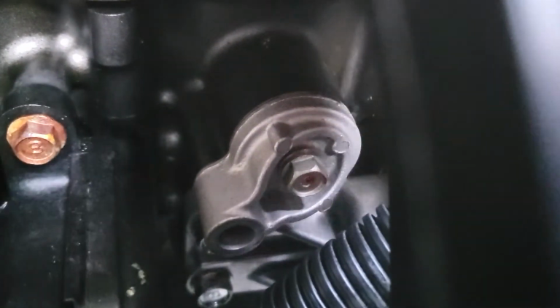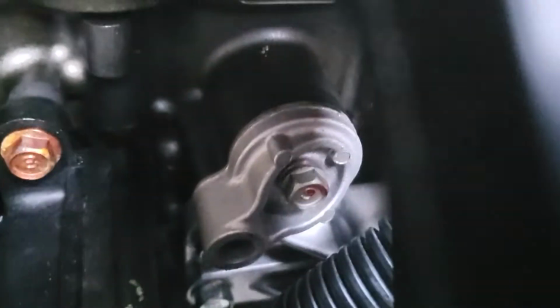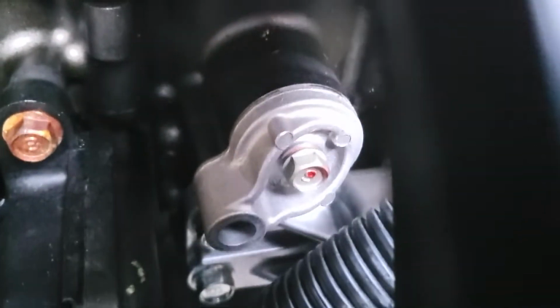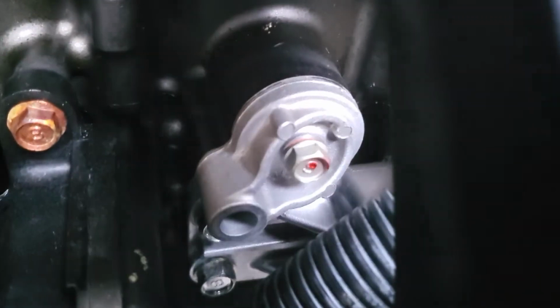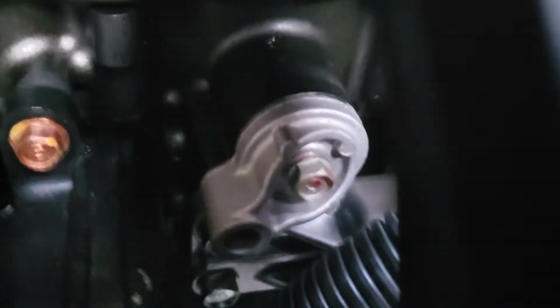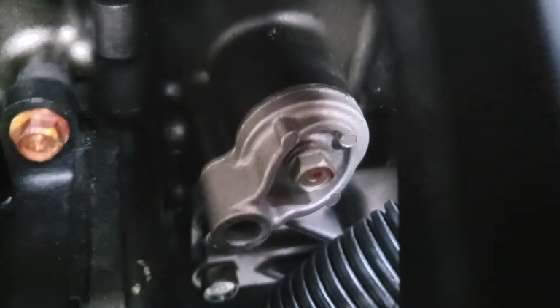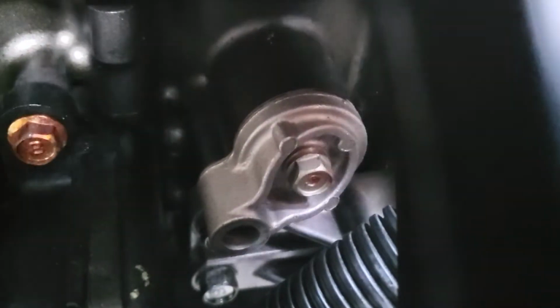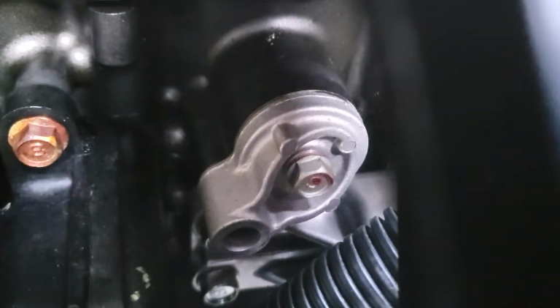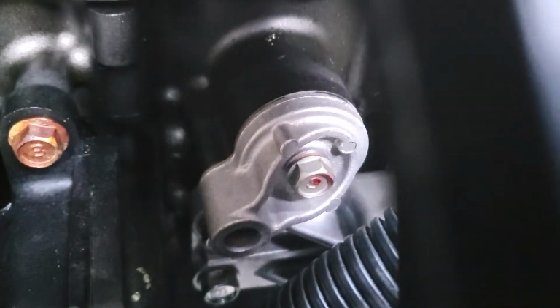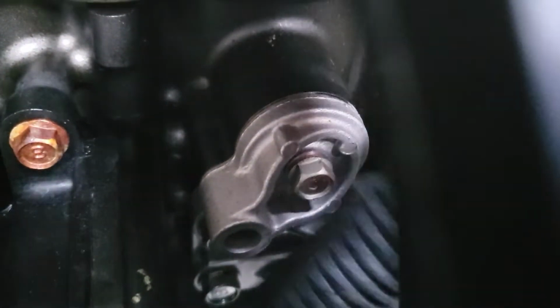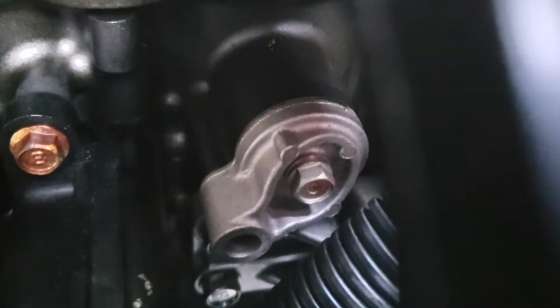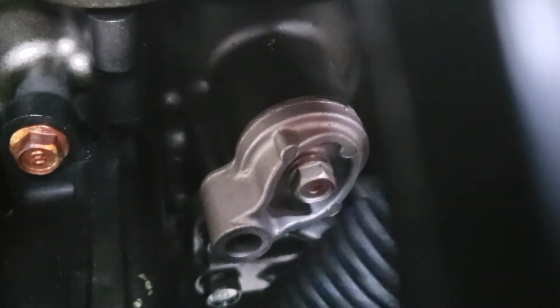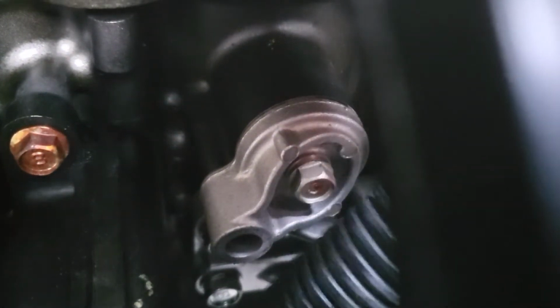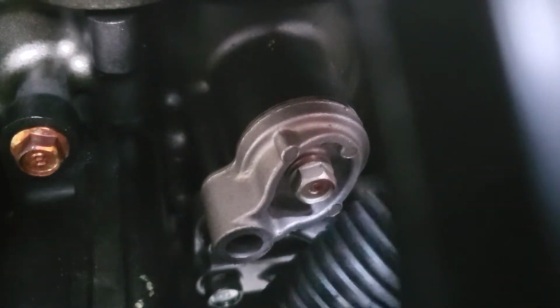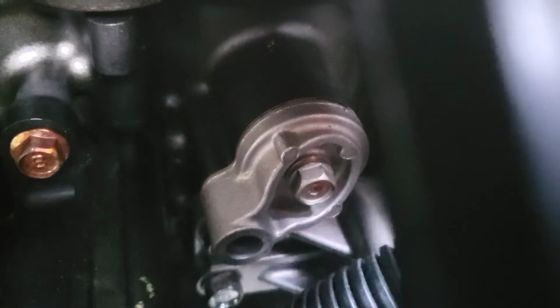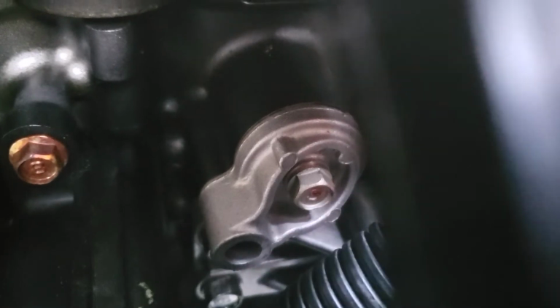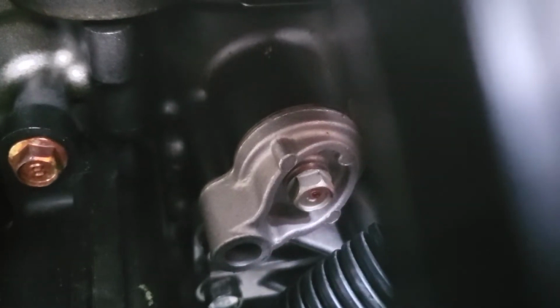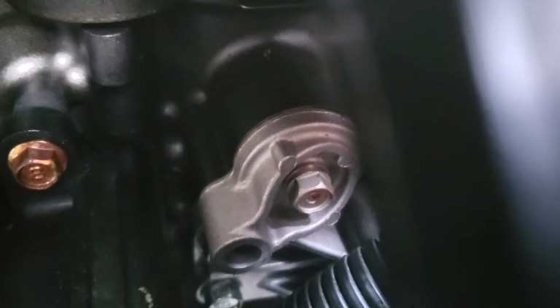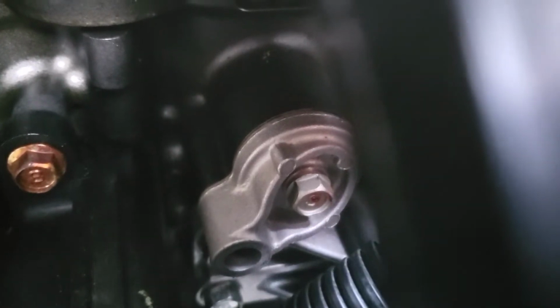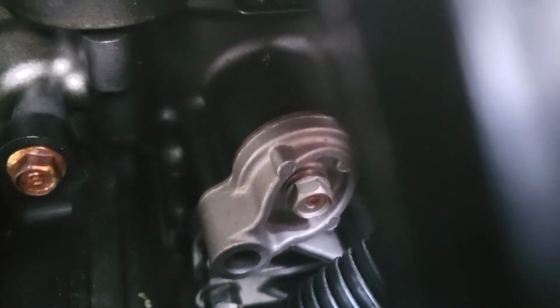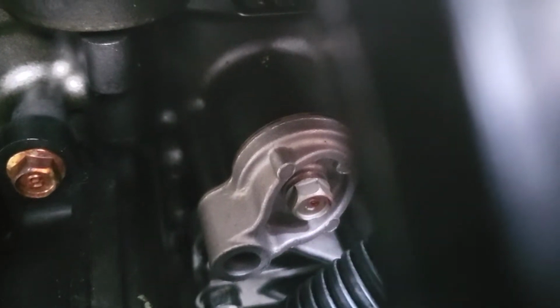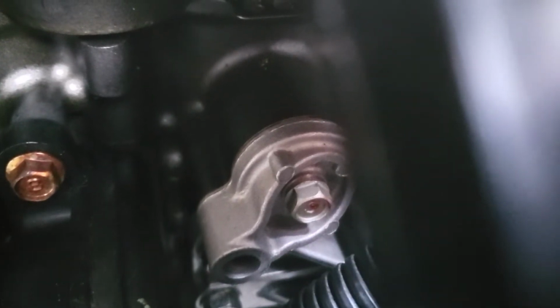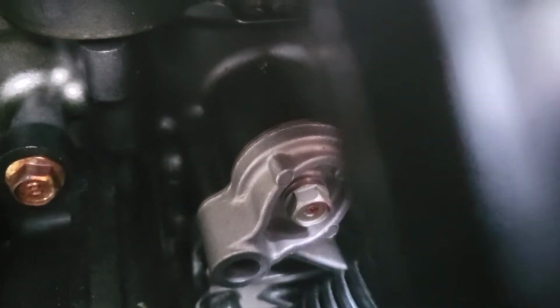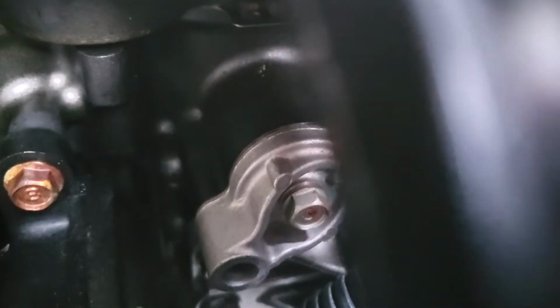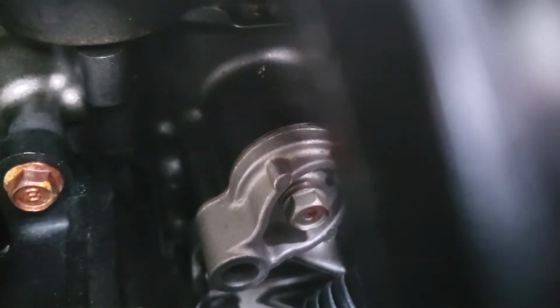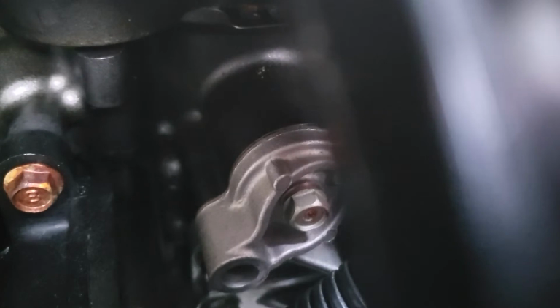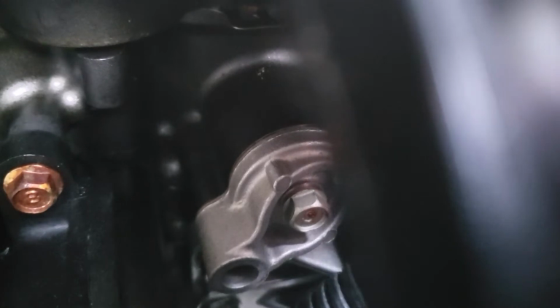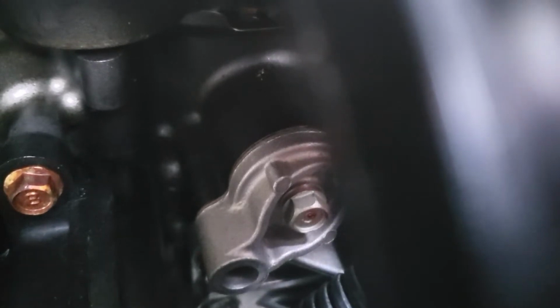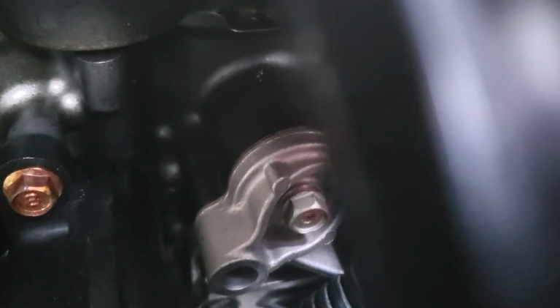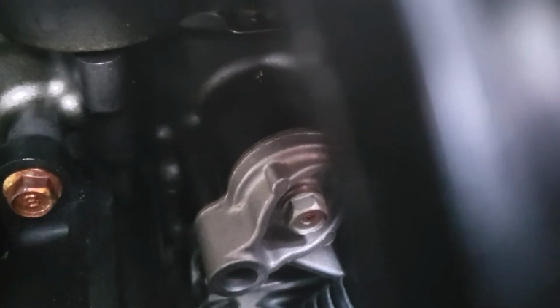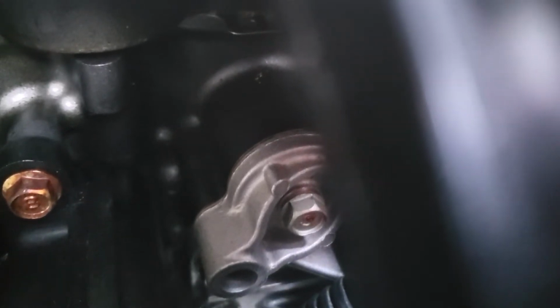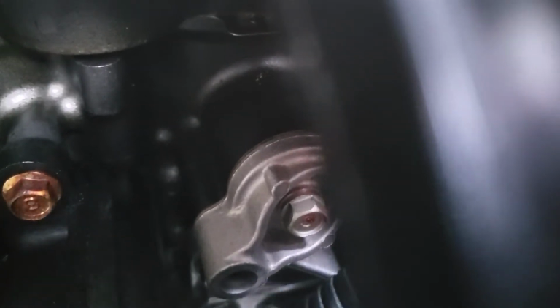Now I just have to see if I can get a screwdriver in there and pry this out a little bit. I don't even know where to pry here.